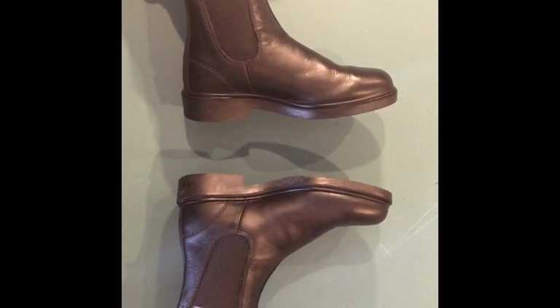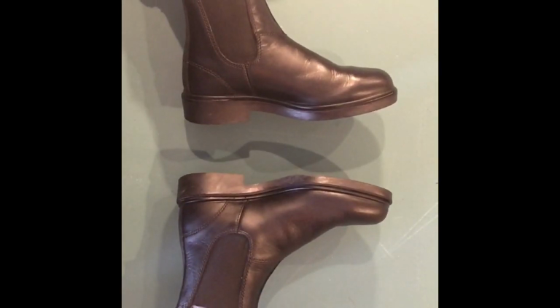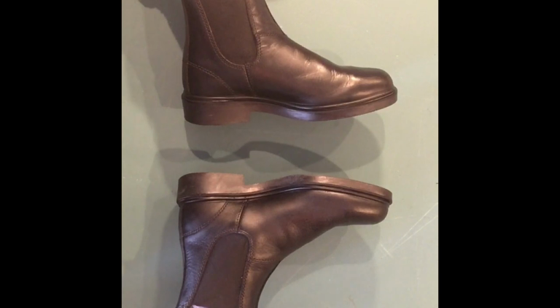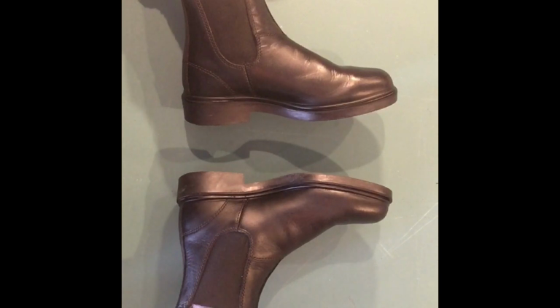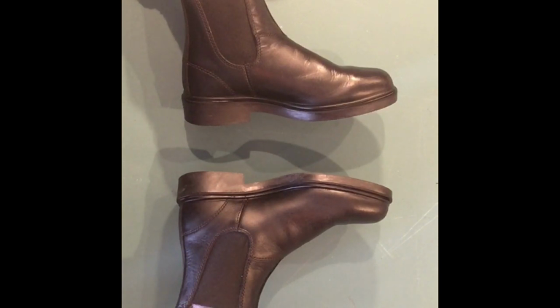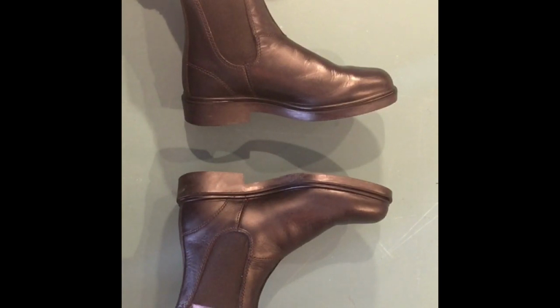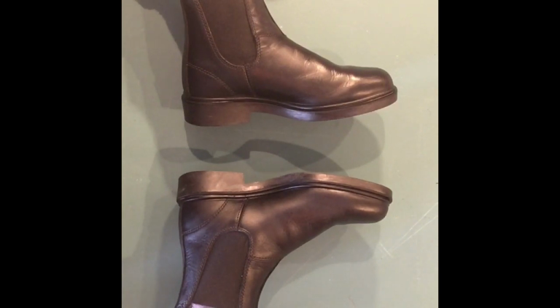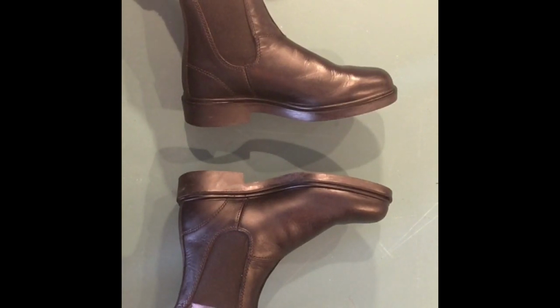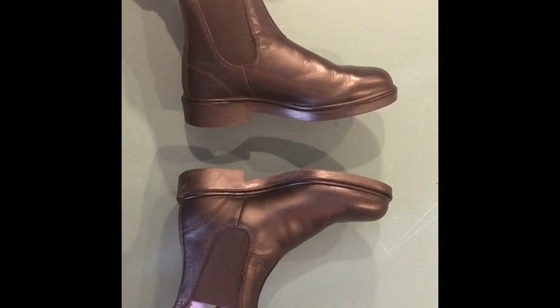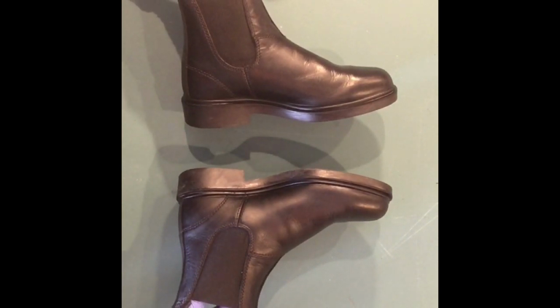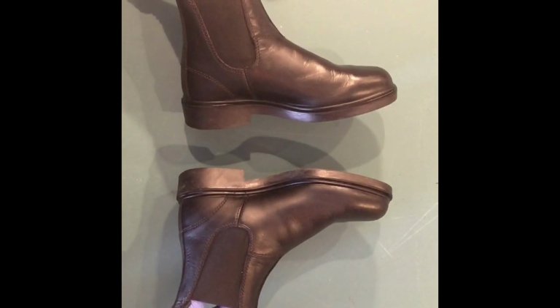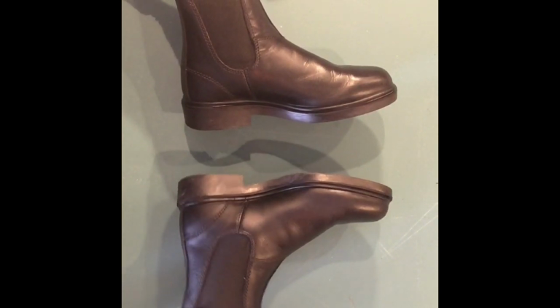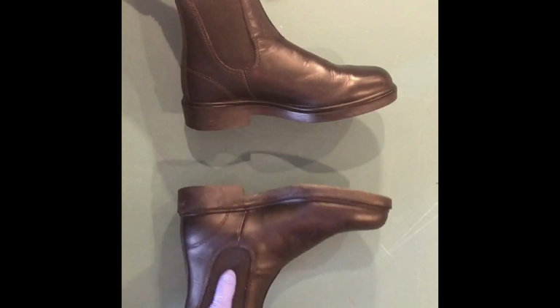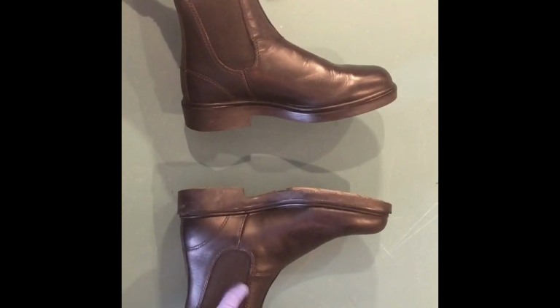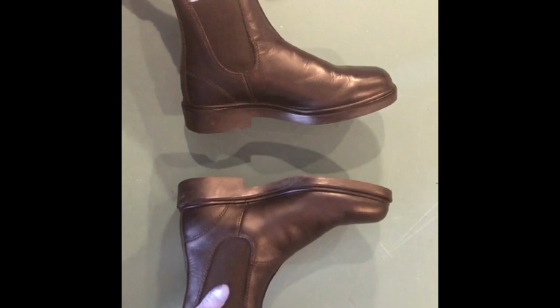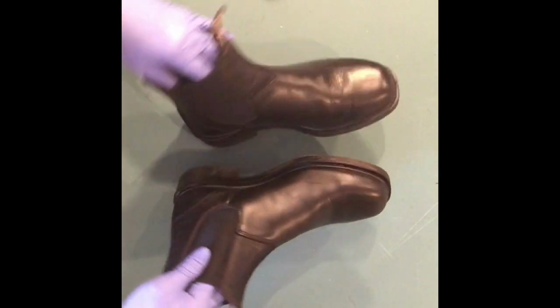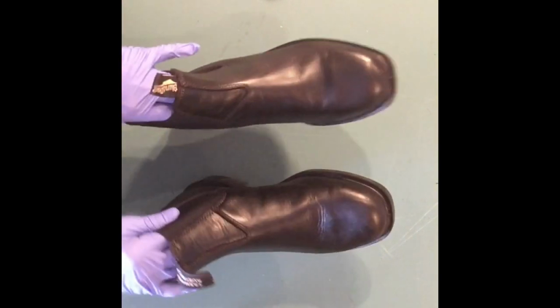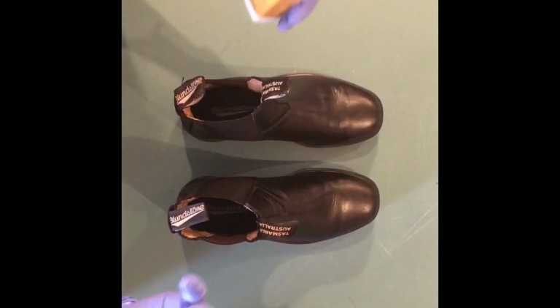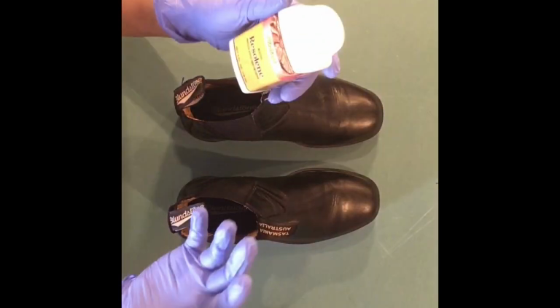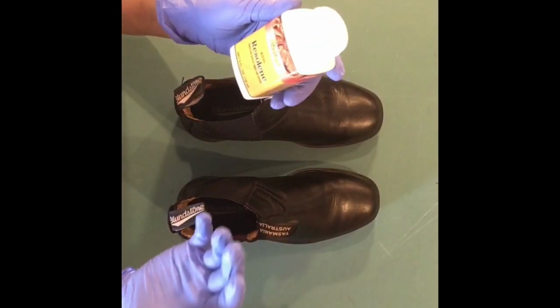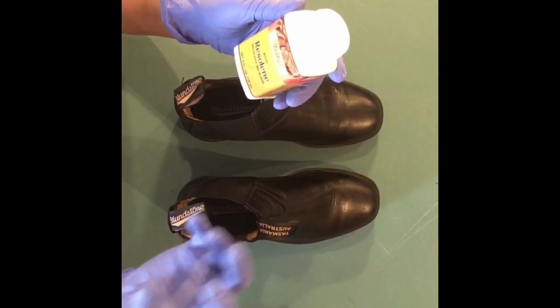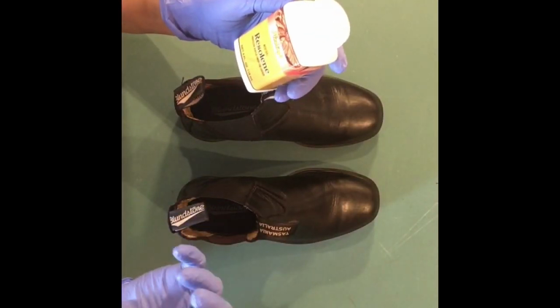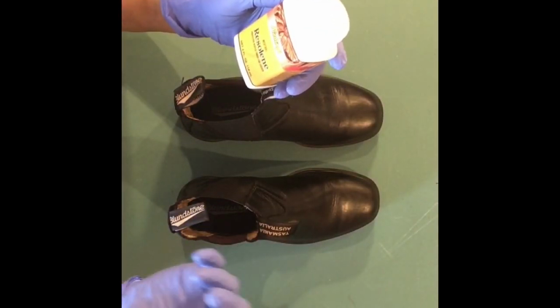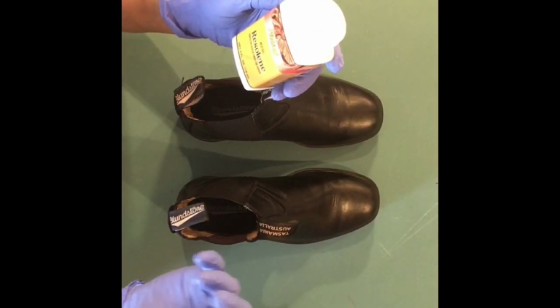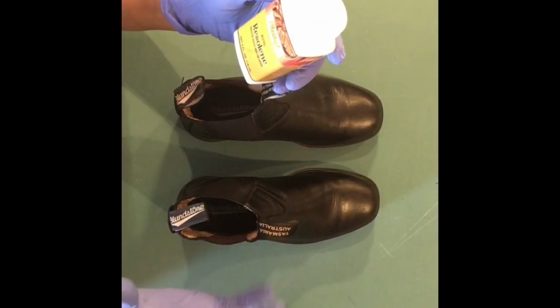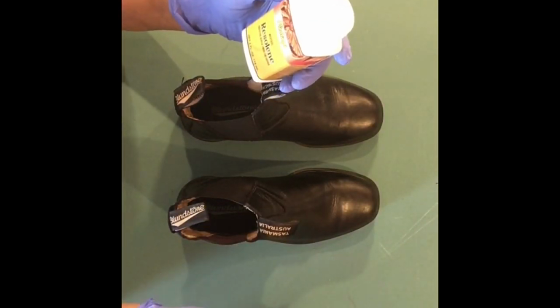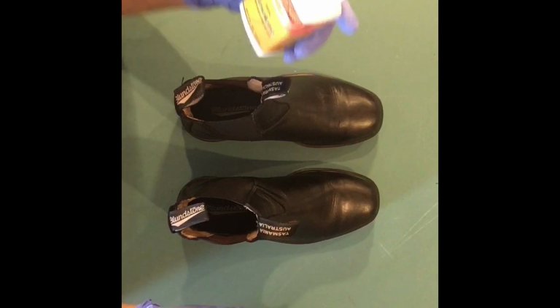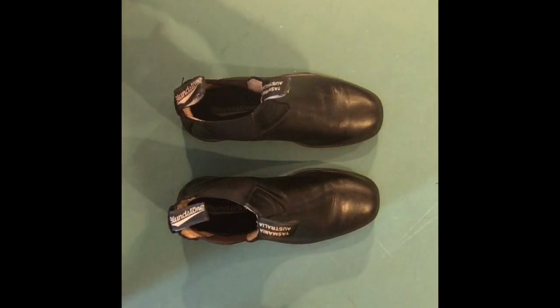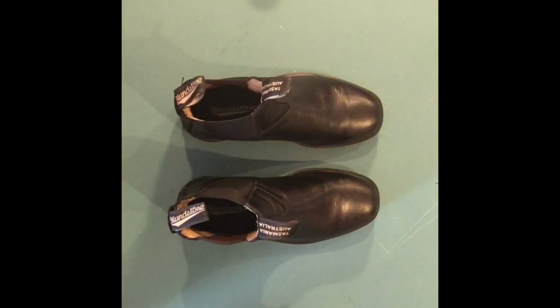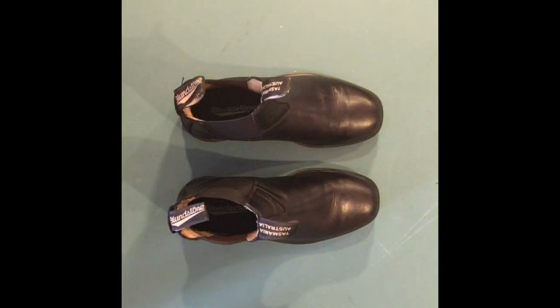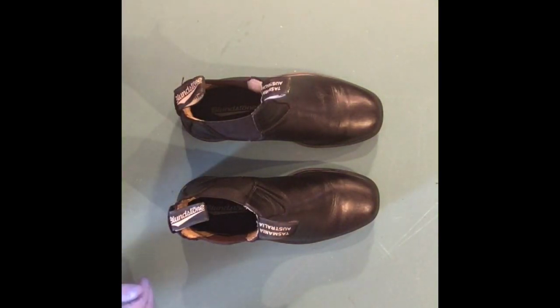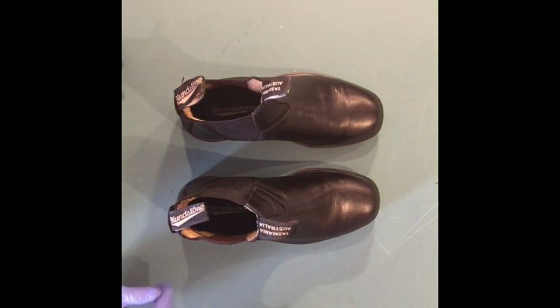When it dries I will check to see how it looks and feels. Maybe I might decide to add one more coat. This is the product that seals it up, so I want to make sure it's sealed. I'll be back later.